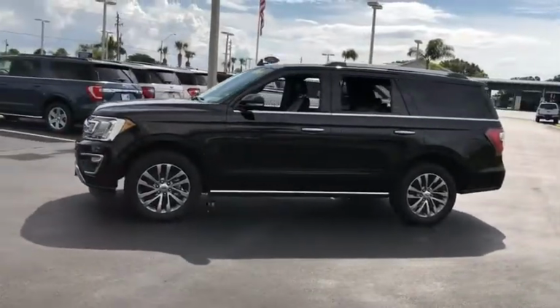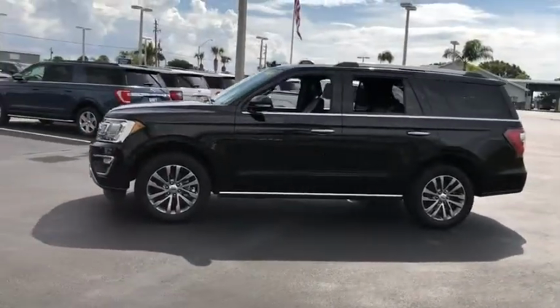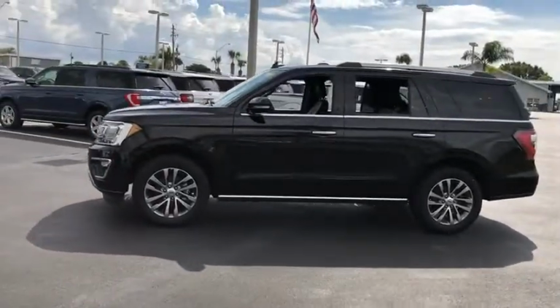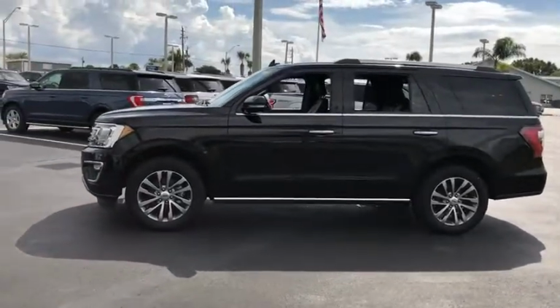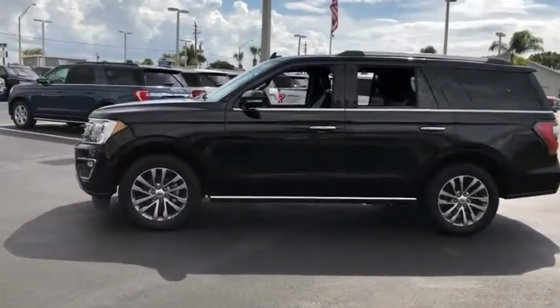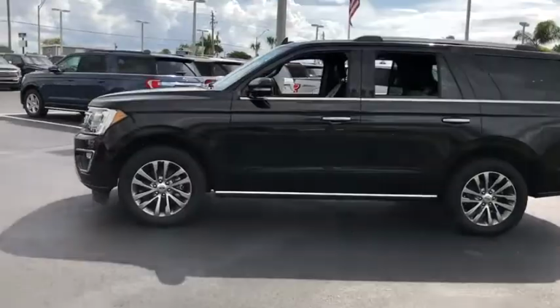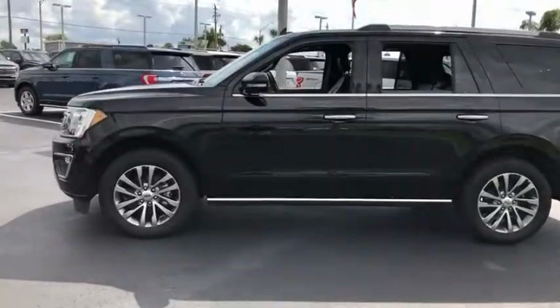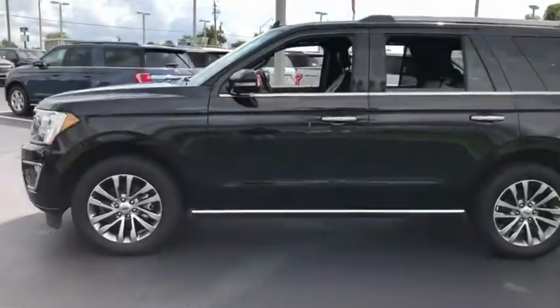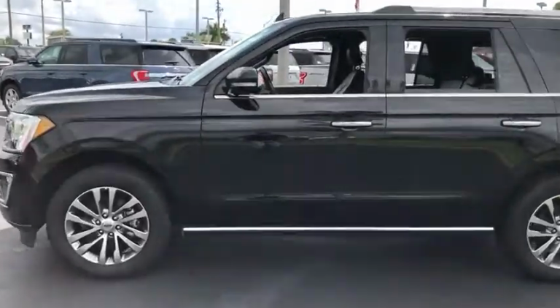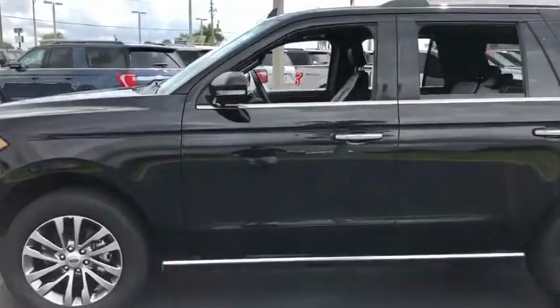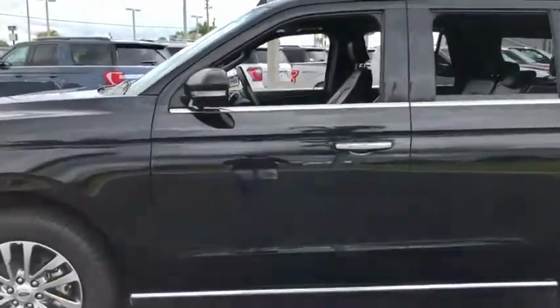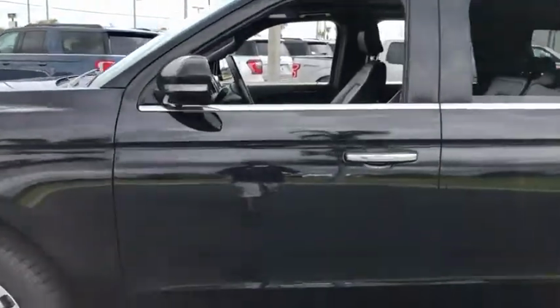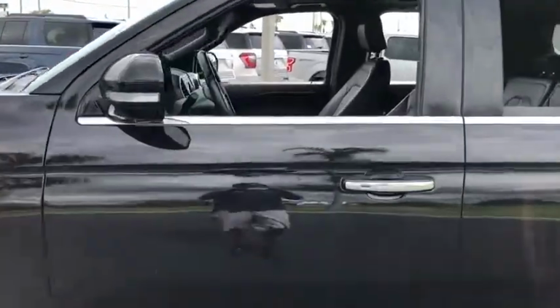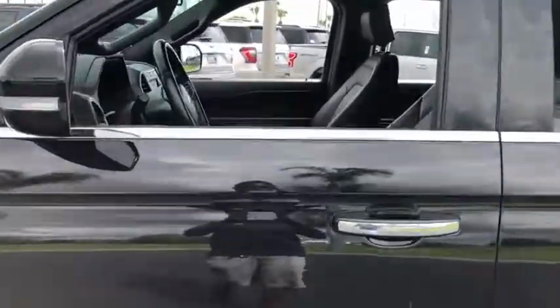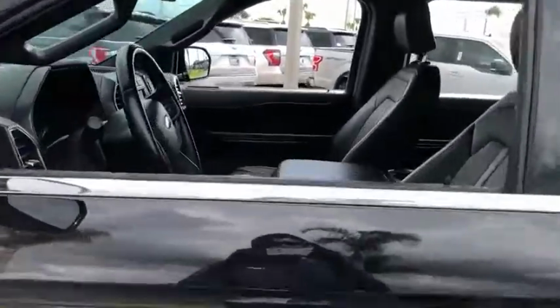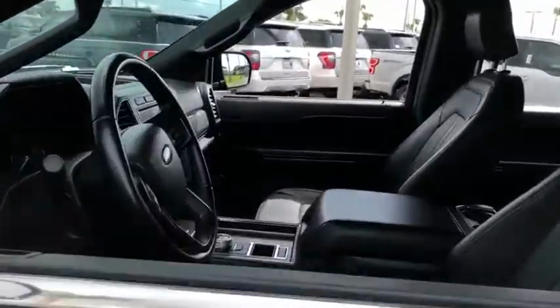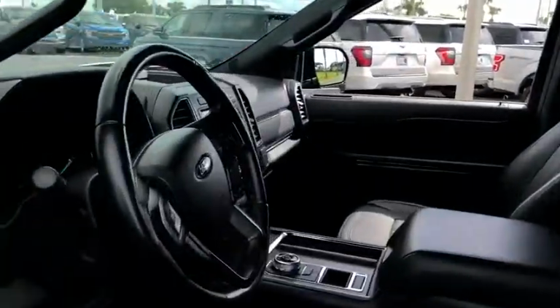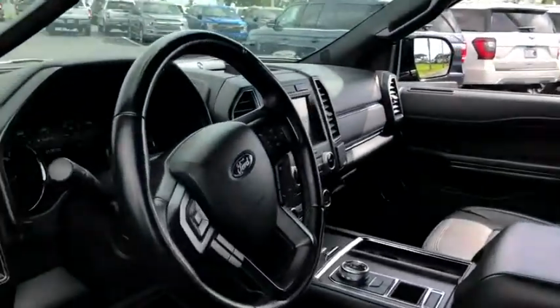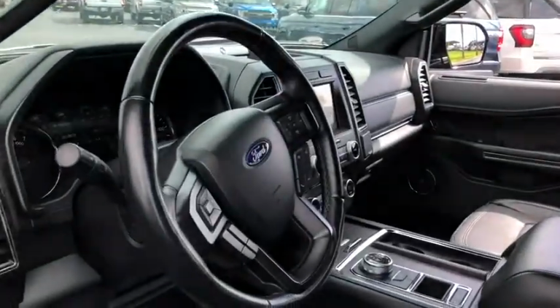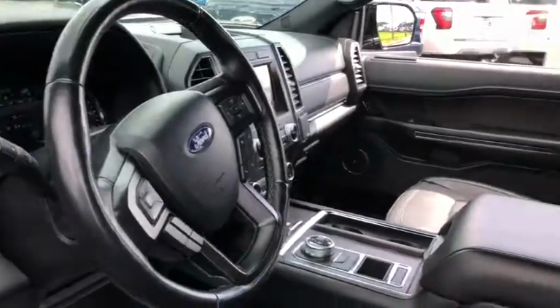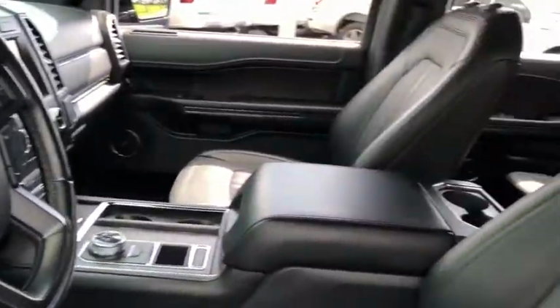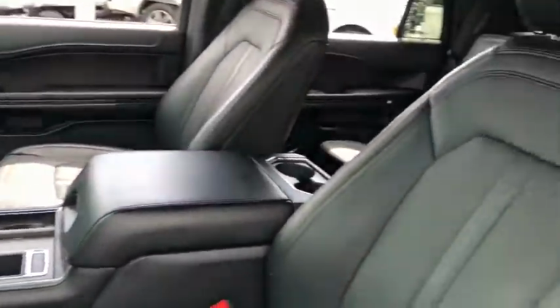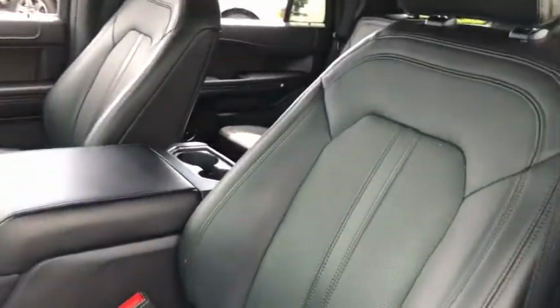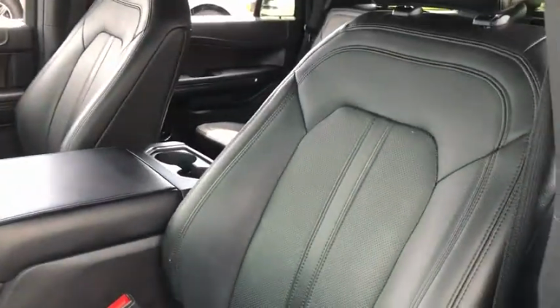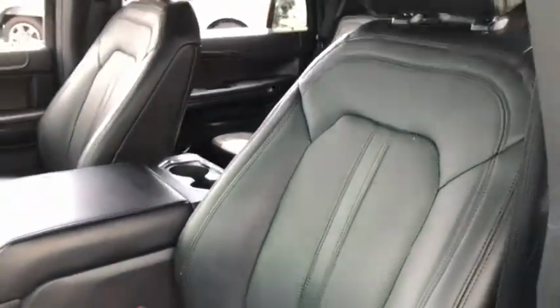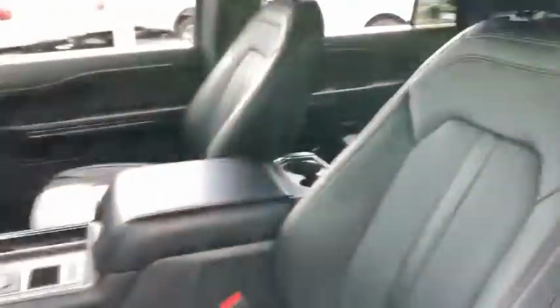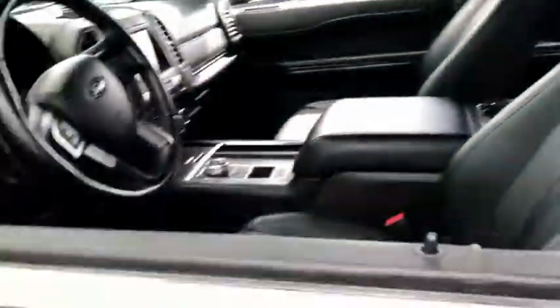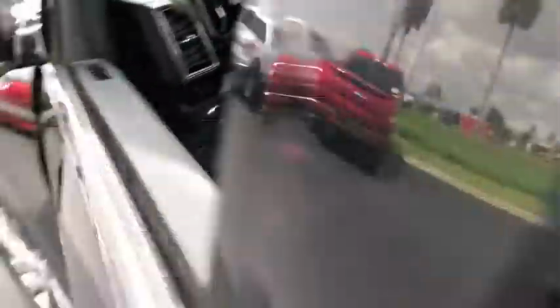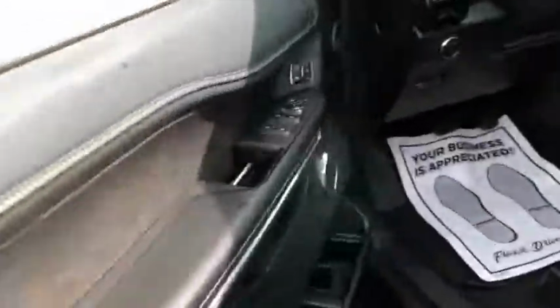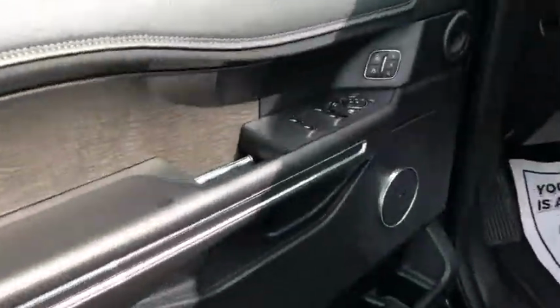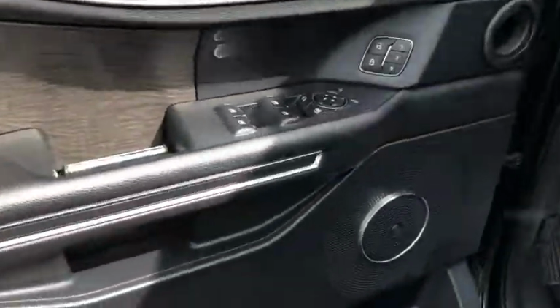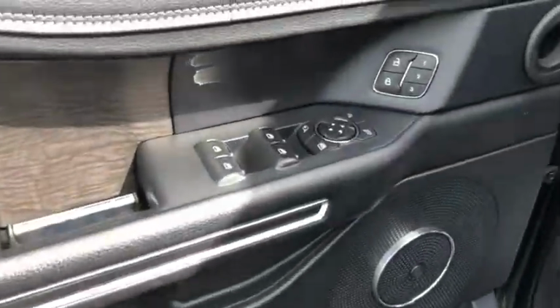Power liftgate, power passenger seat, traction control, dual airbags, leather-wrapped steering wheel, power steering, alloy wheels, four-wheel disc brakes, universal garage door opener, fog lights.